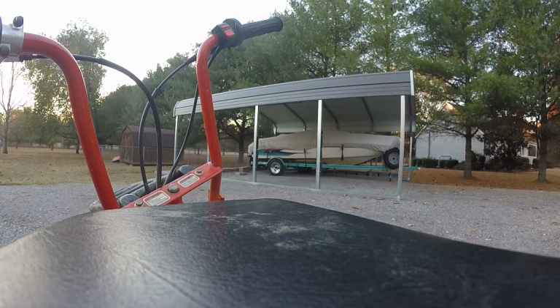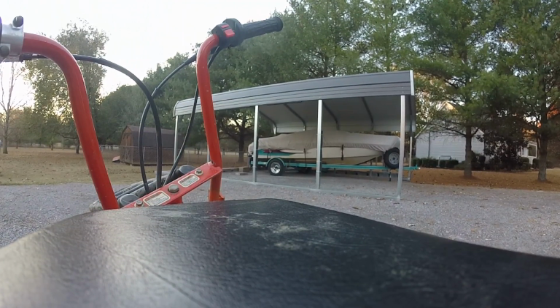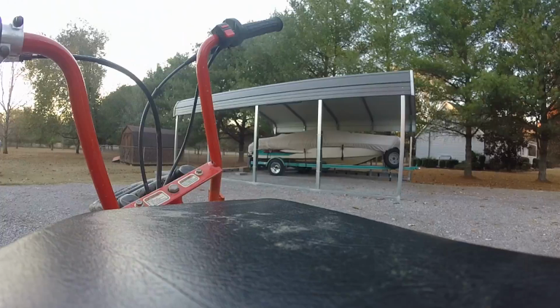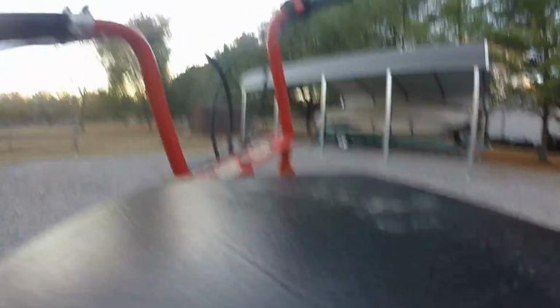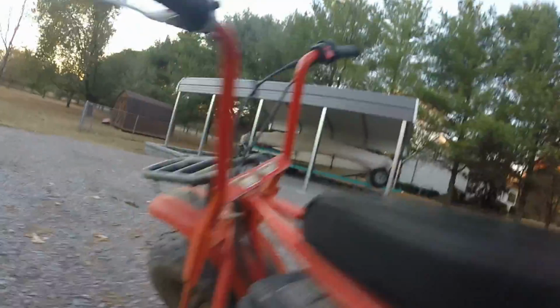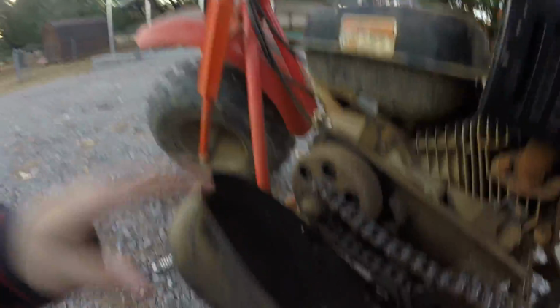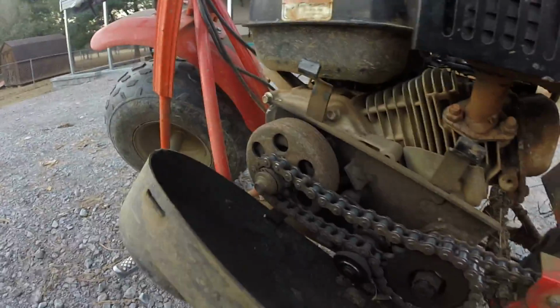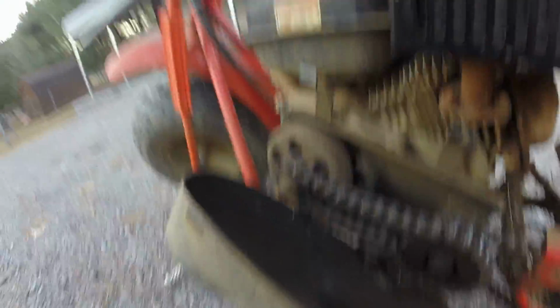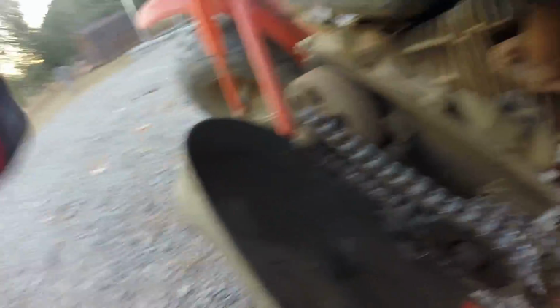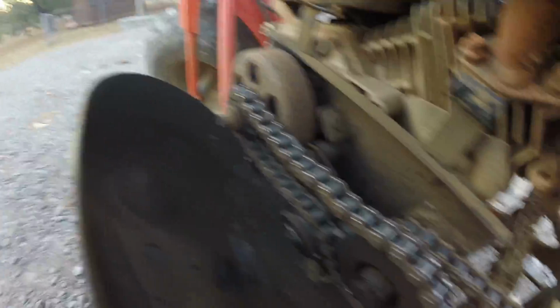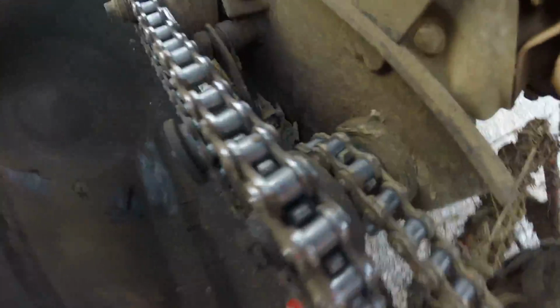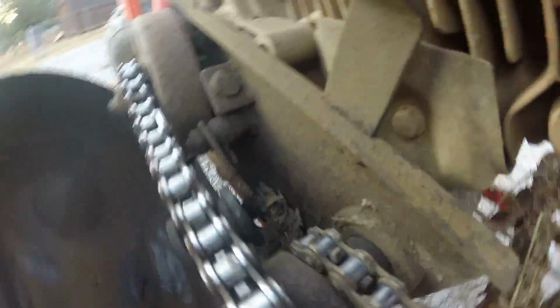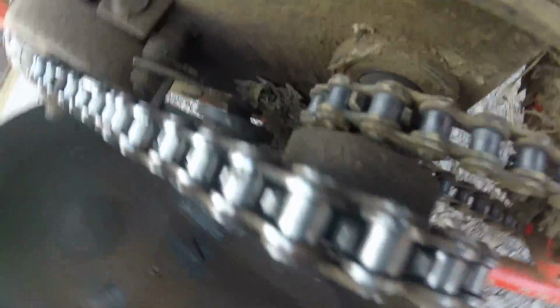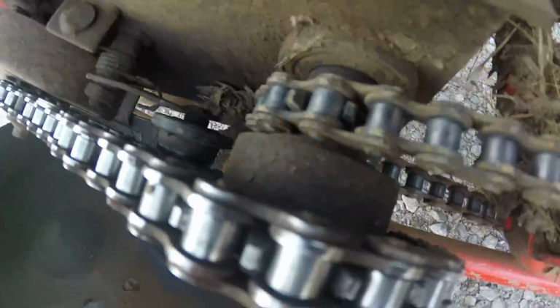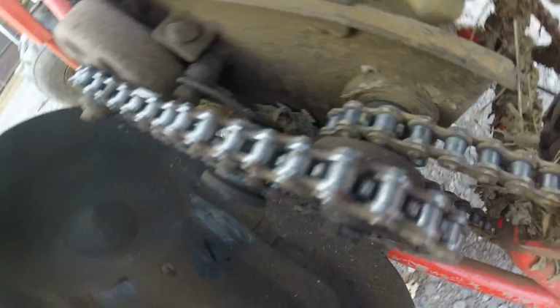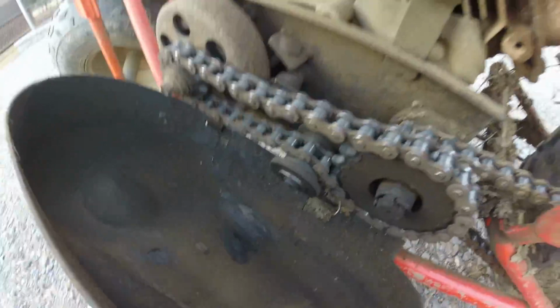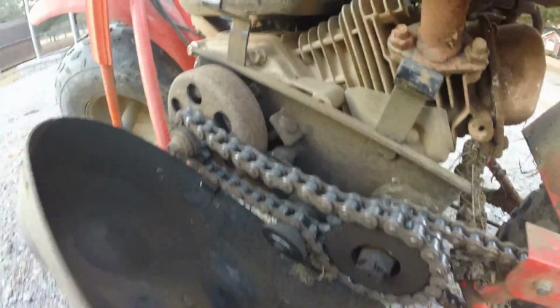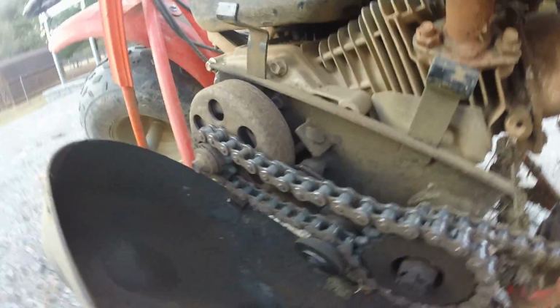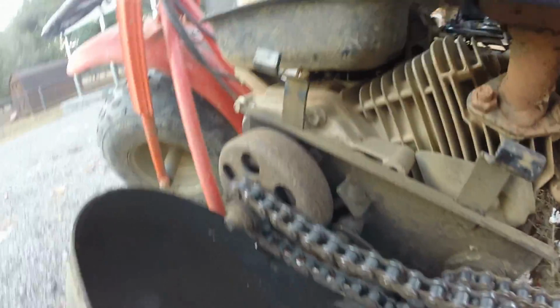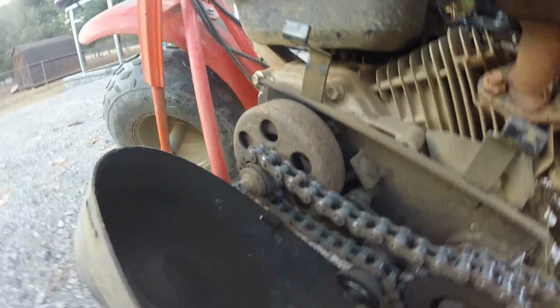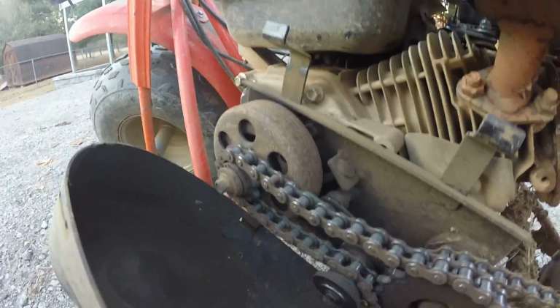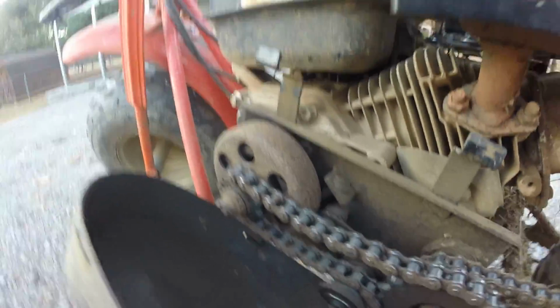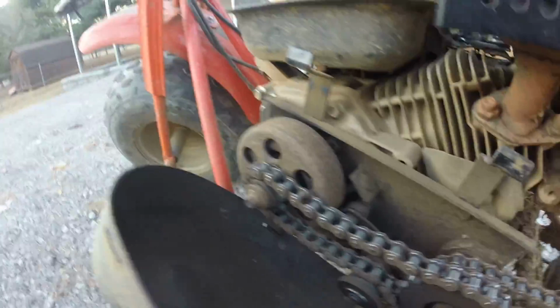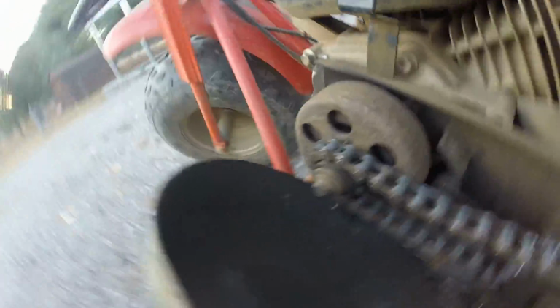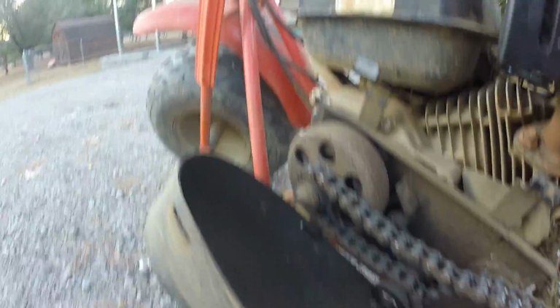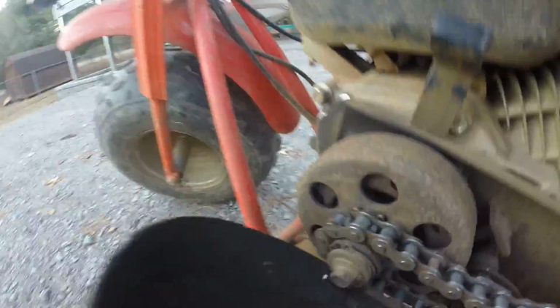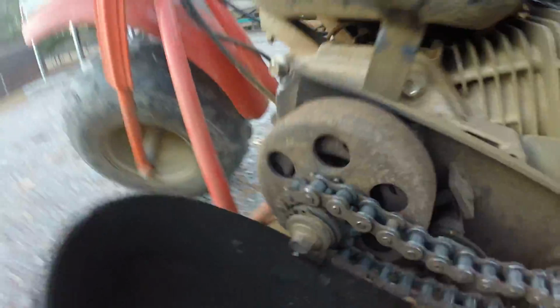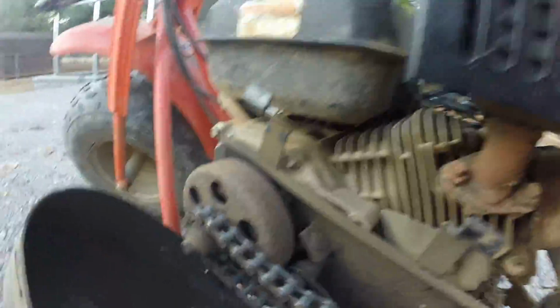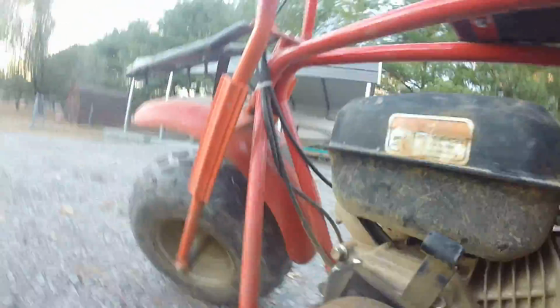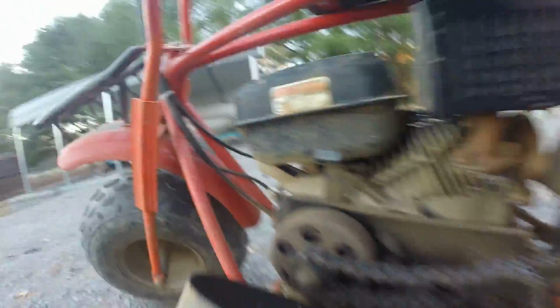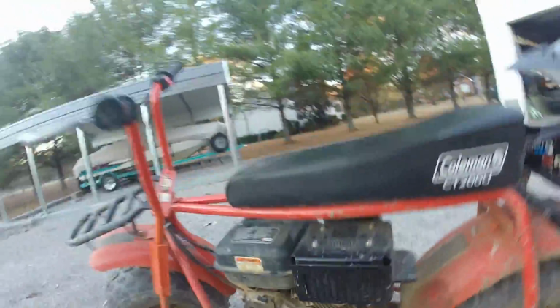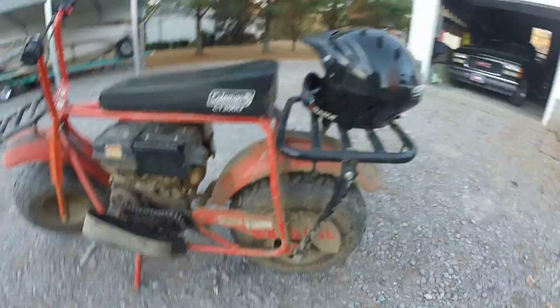I stripped the spindle in there, so I had to buy a new one of those. And that's basically it for parts.